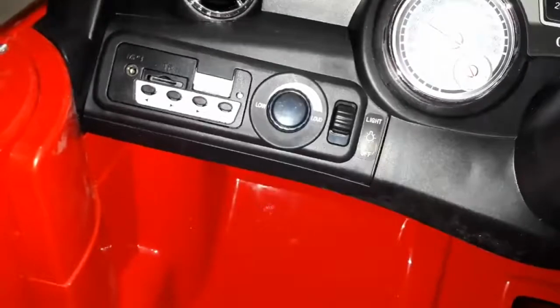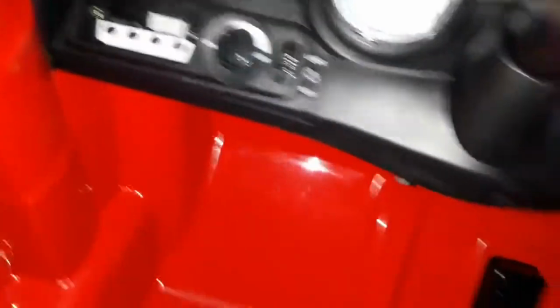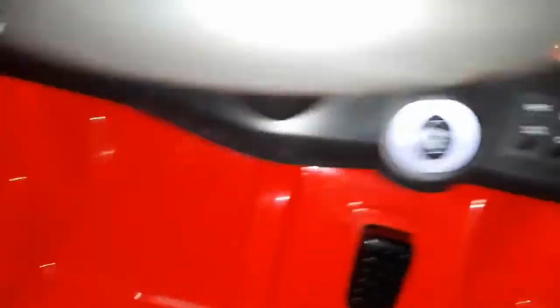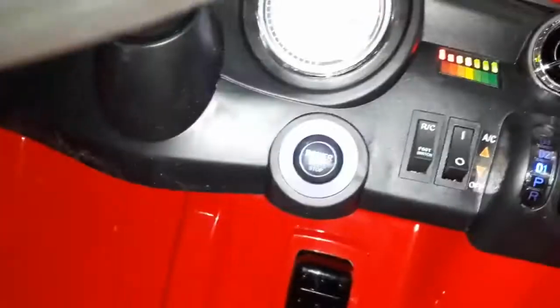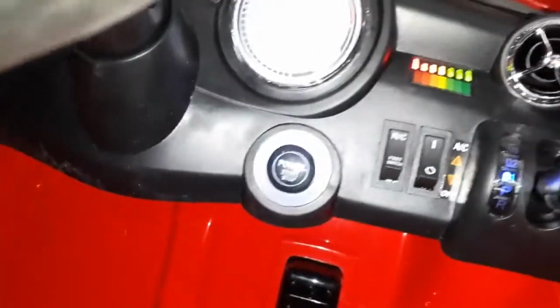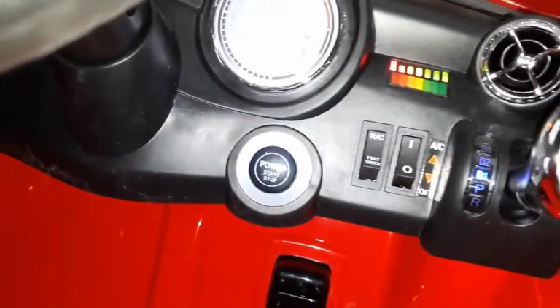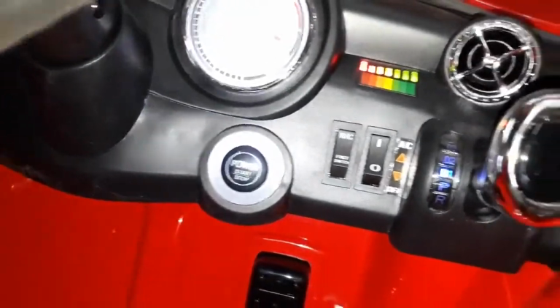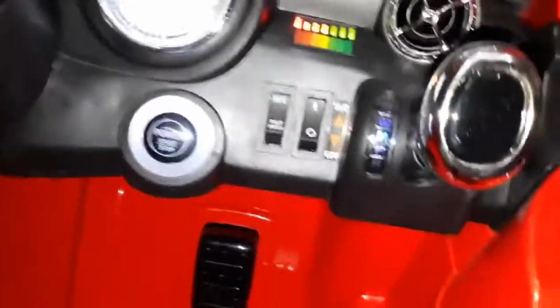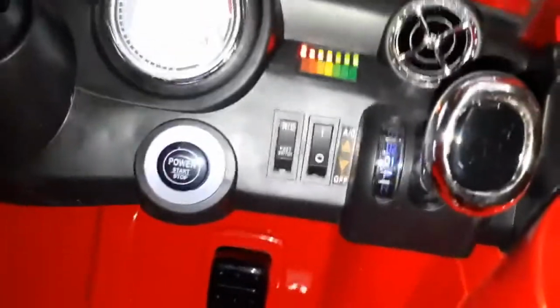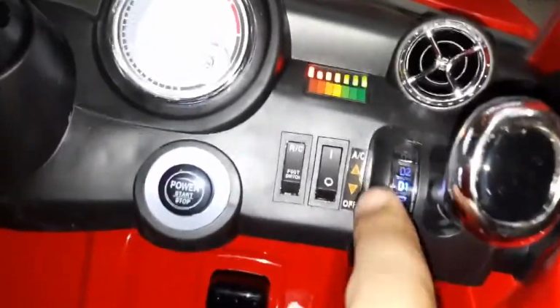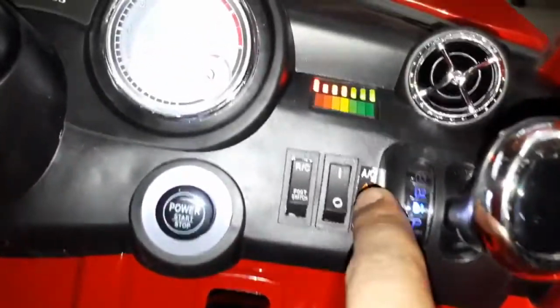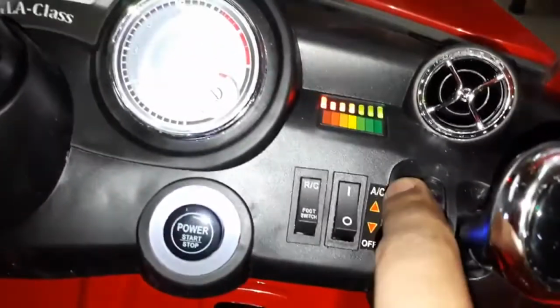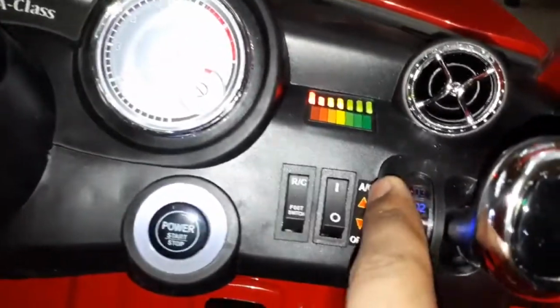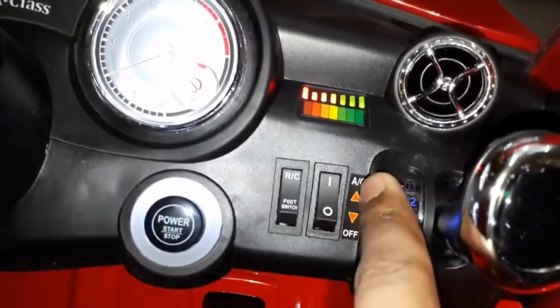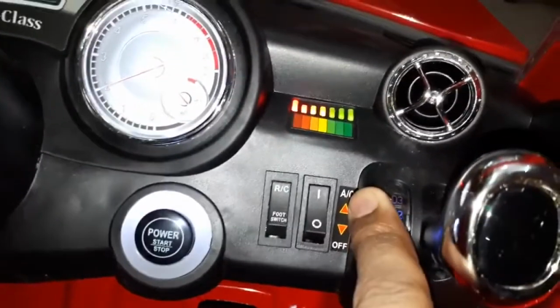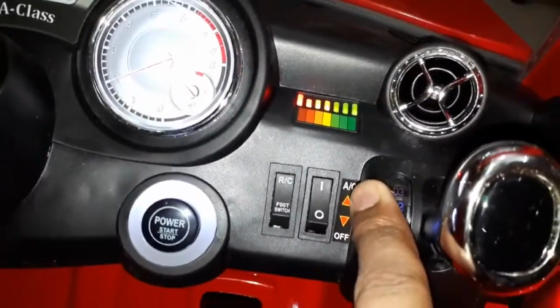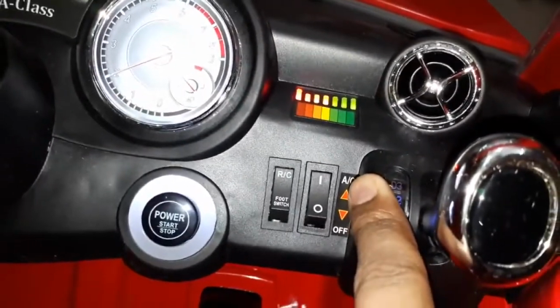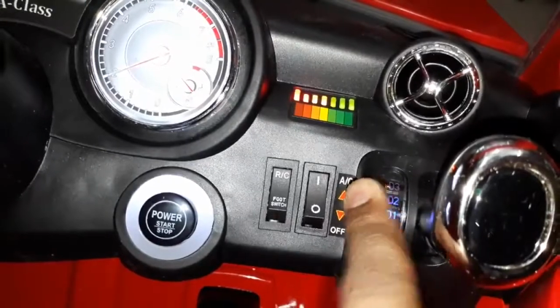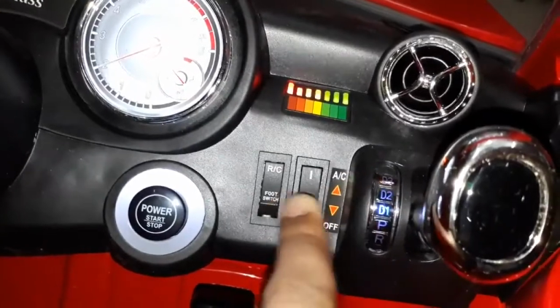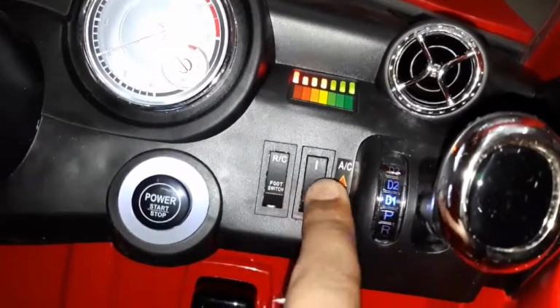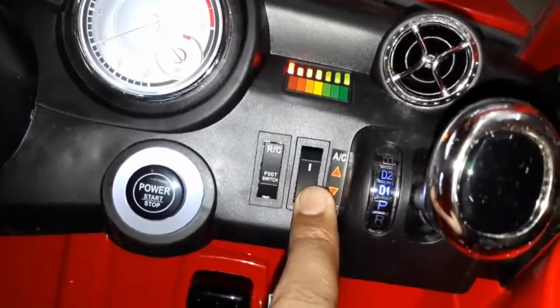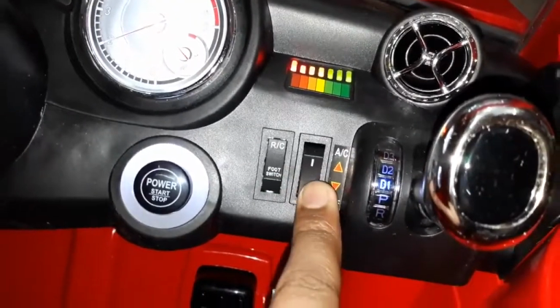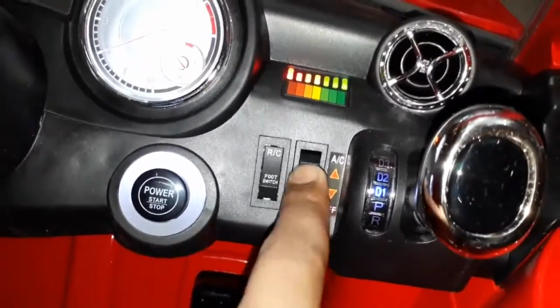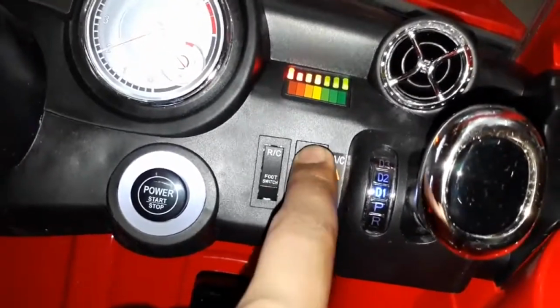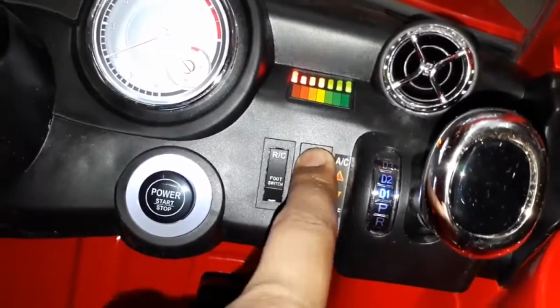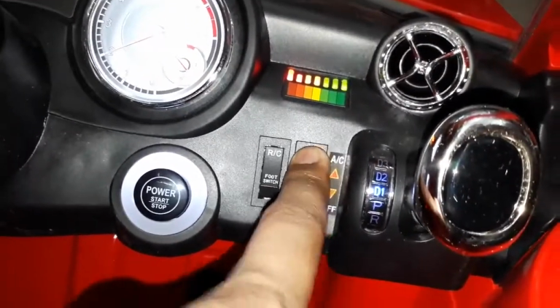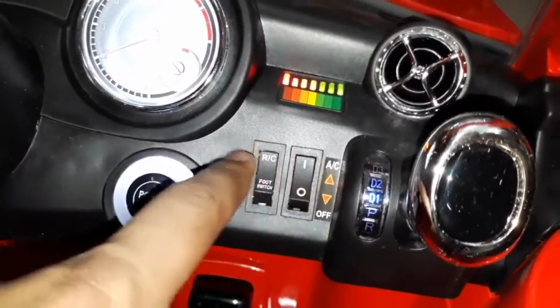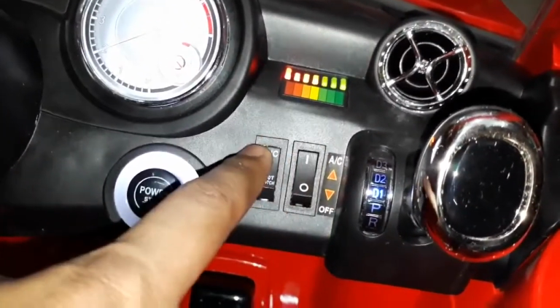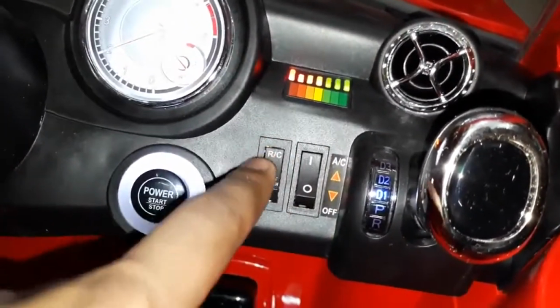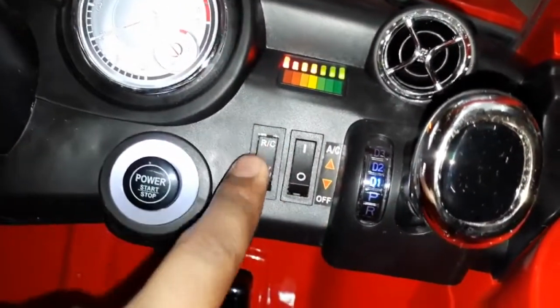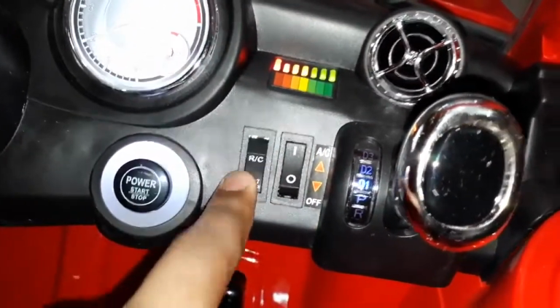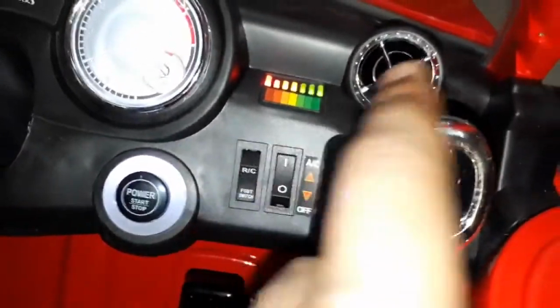Light on off, push start, with AC on off — AC off, AC on. Remote operated, manual operated.